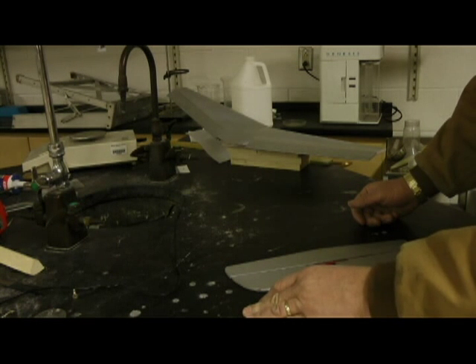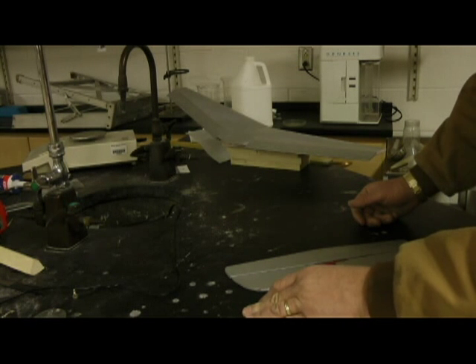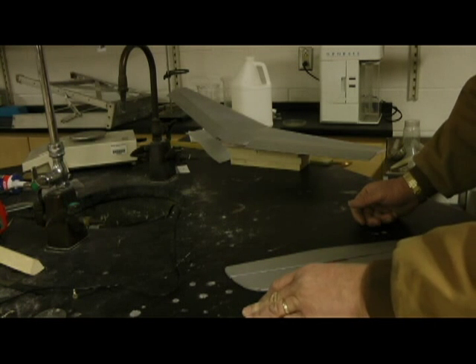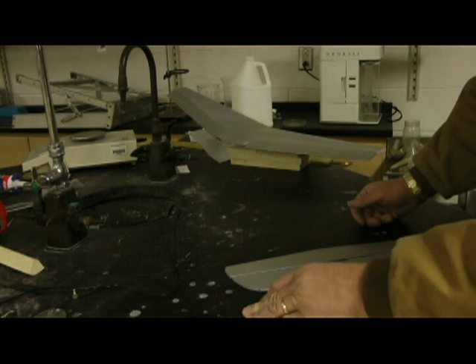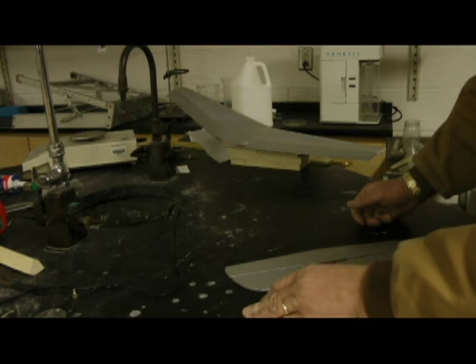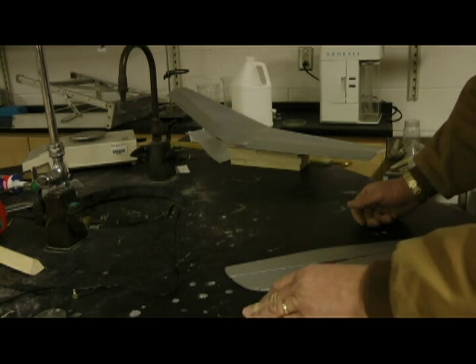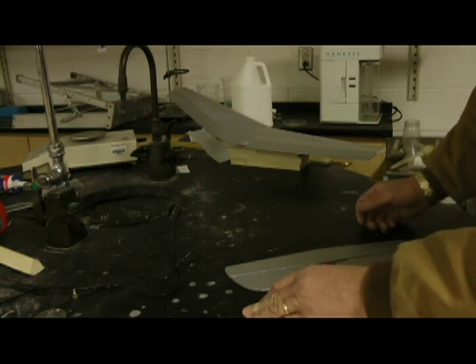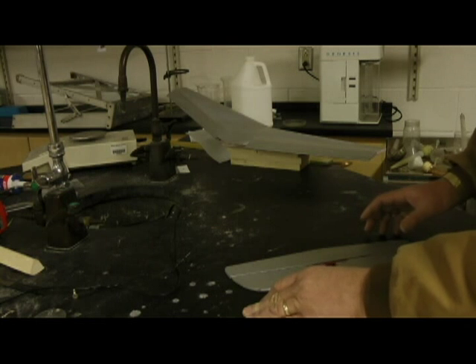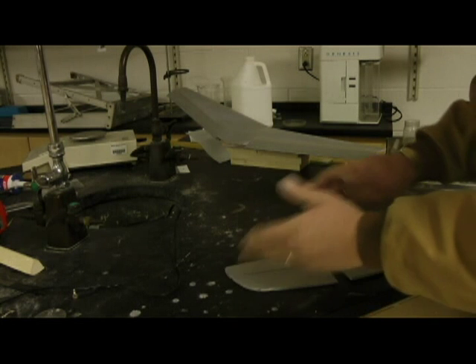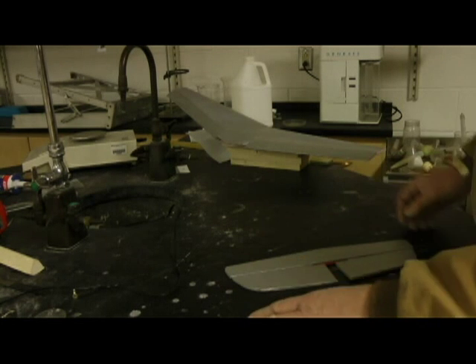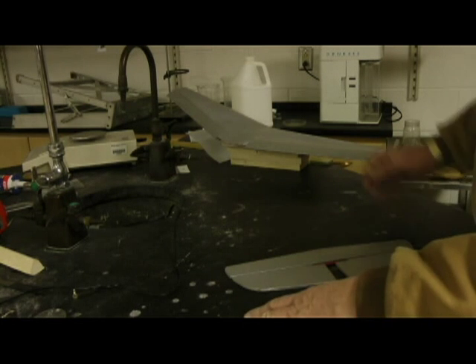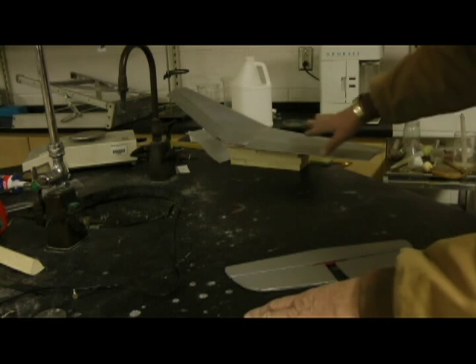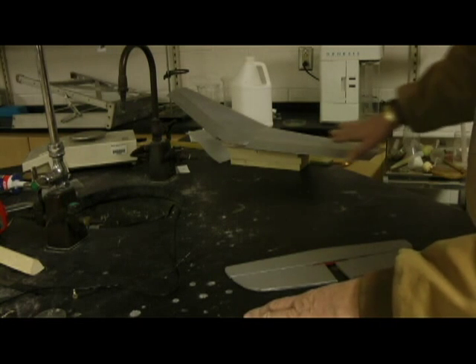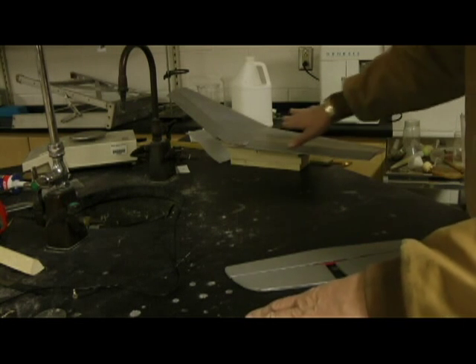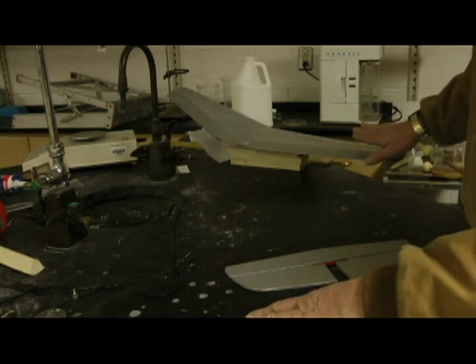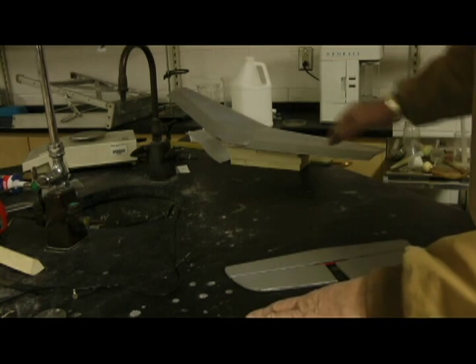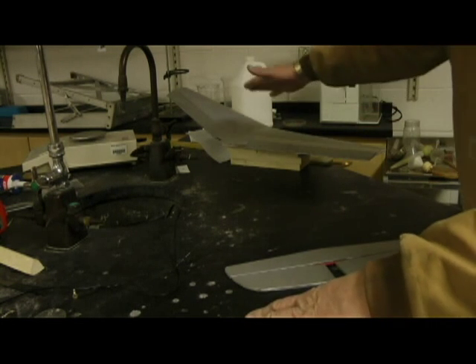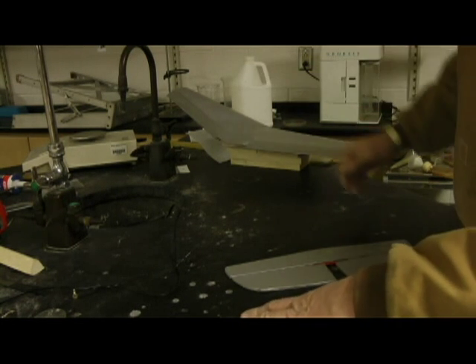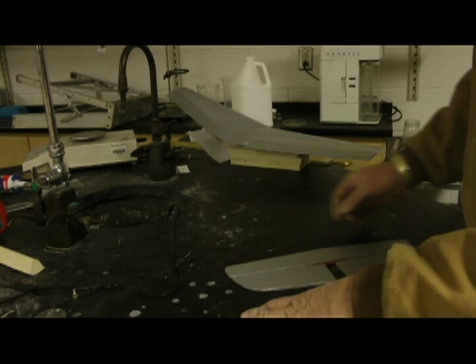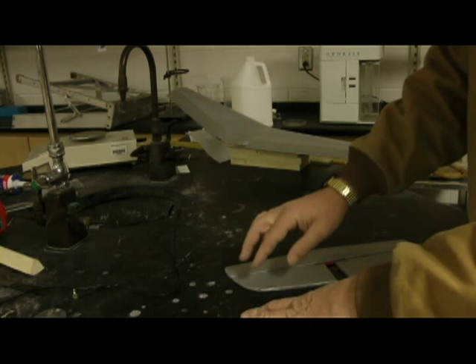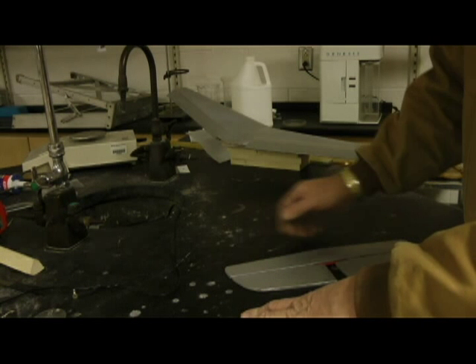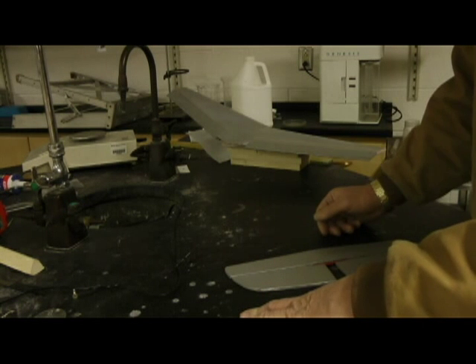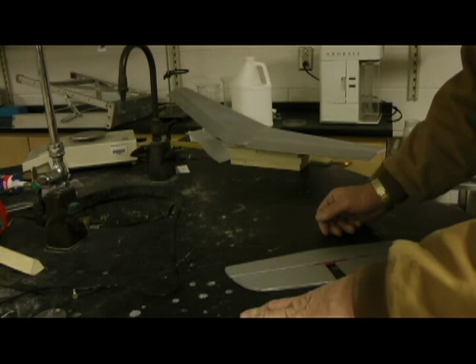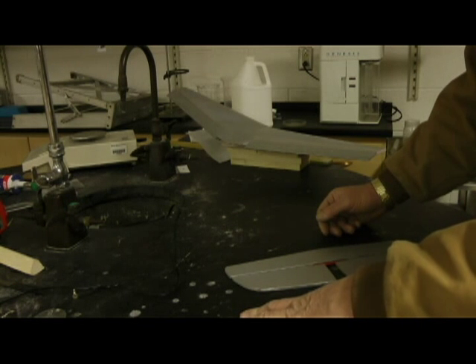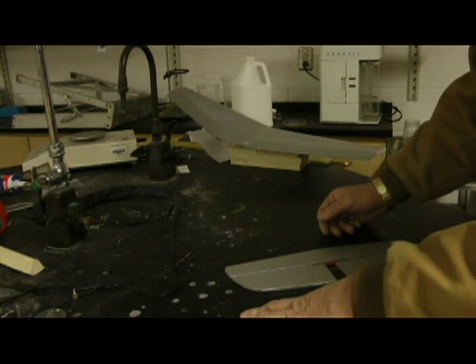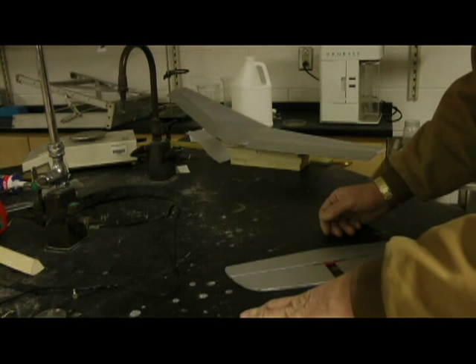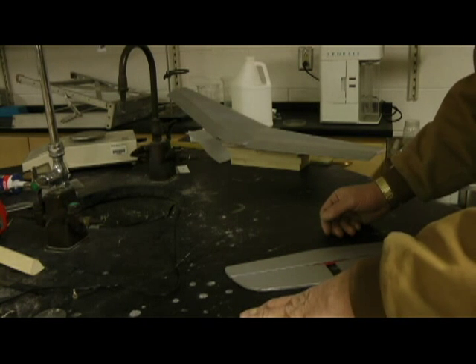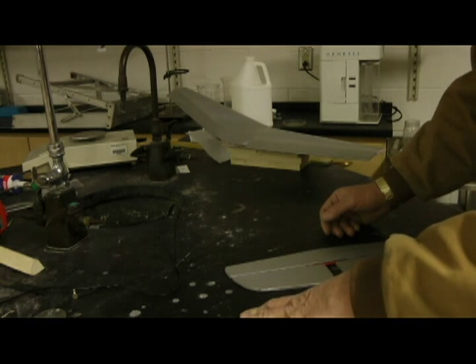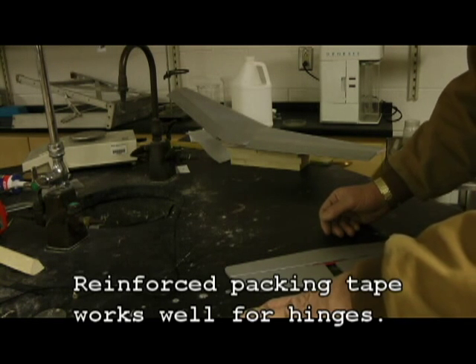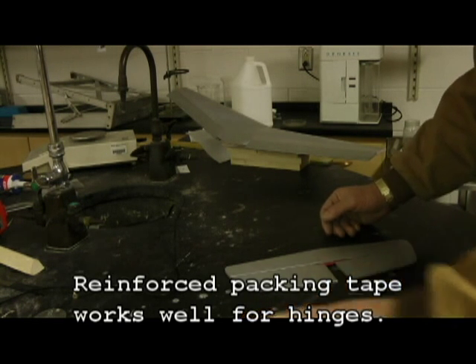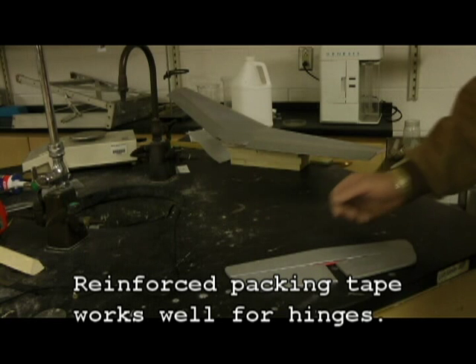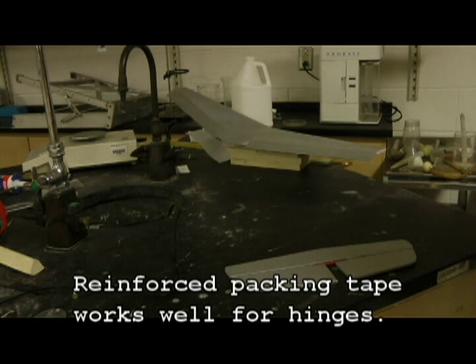I'm going to do a little bit different with my hinges here — I'm going to put a different type of tape than I put on the other one. This one's got a long enough run, it's not a problem, but I've got a shorter run here so I'm going to put some fiberglass reinforced tape on it.